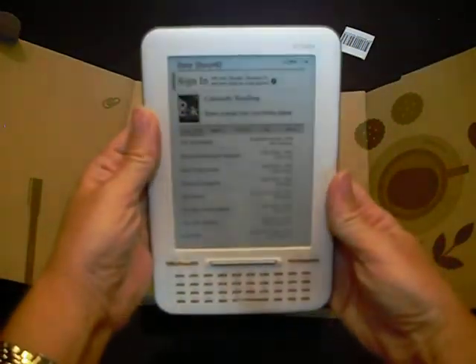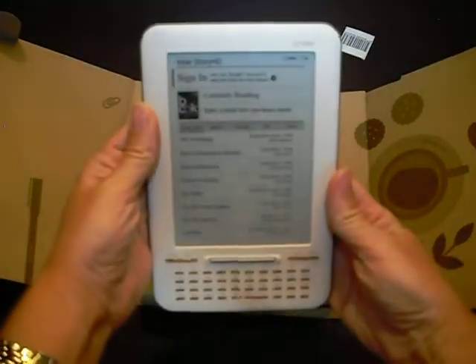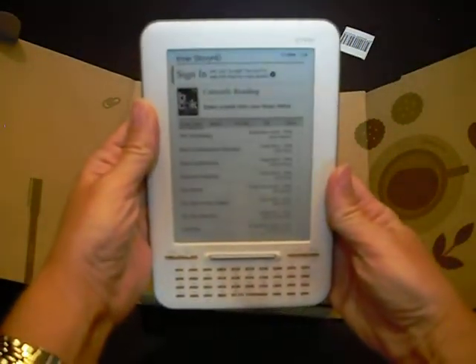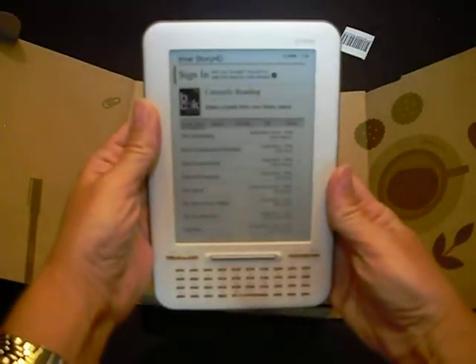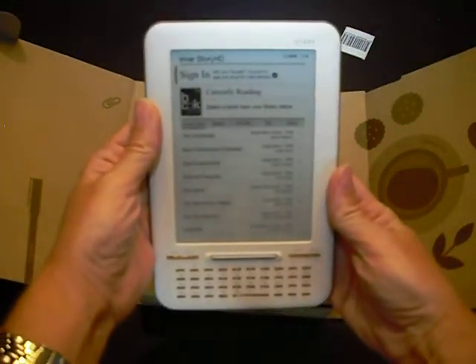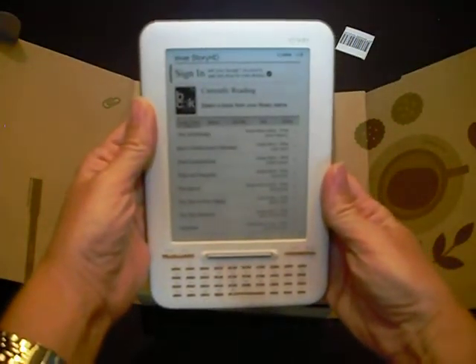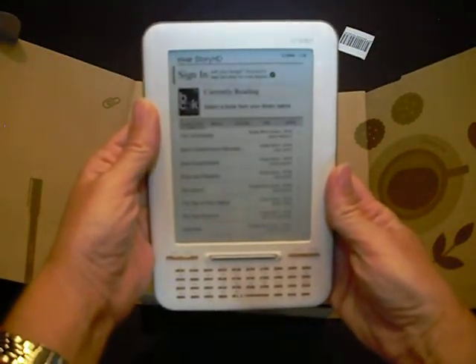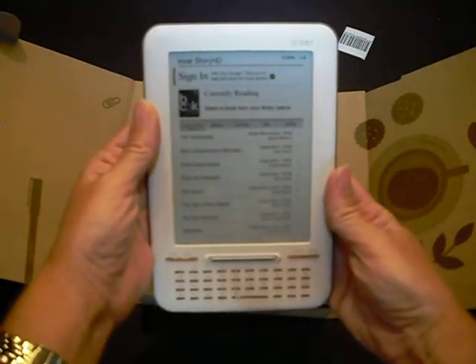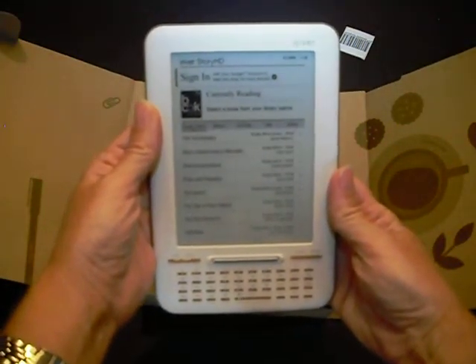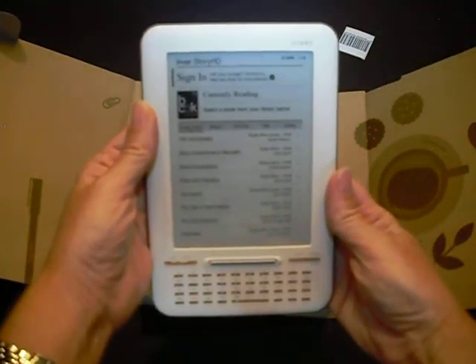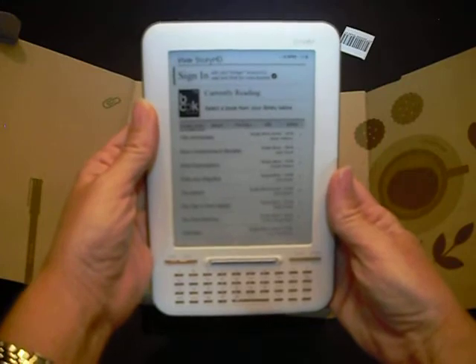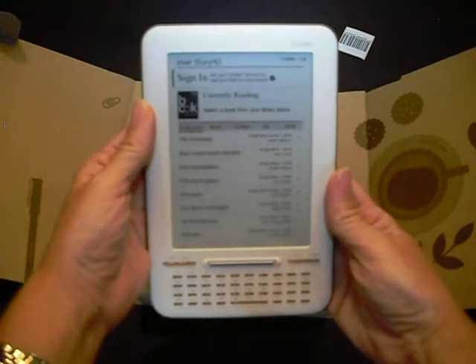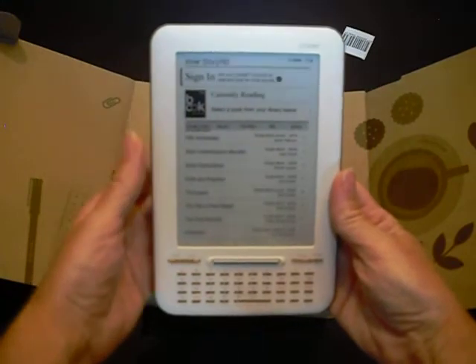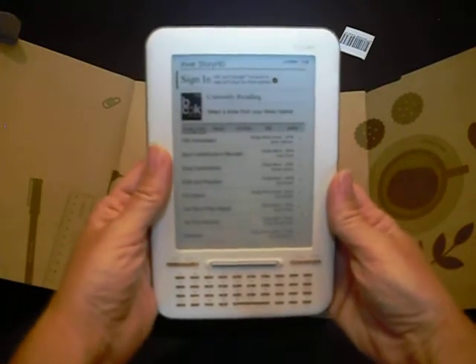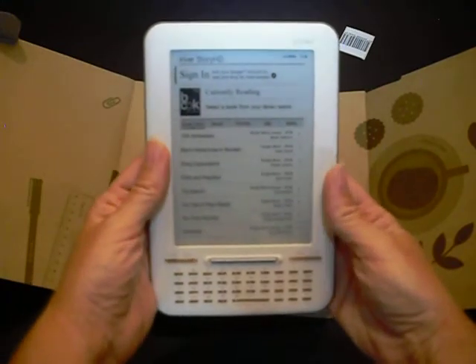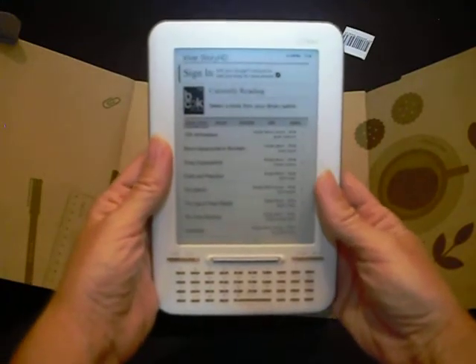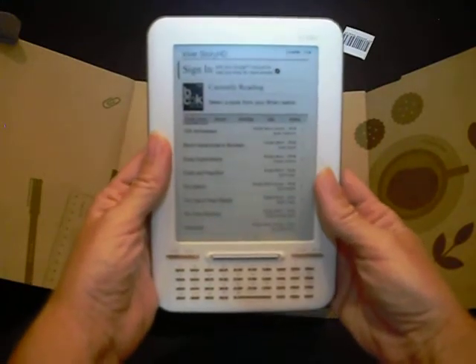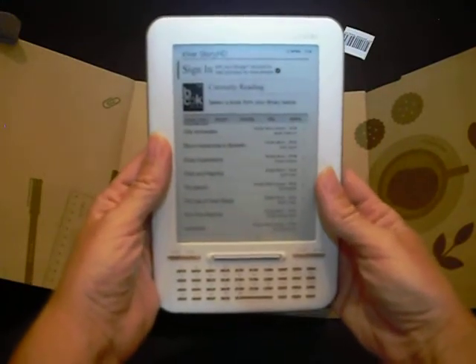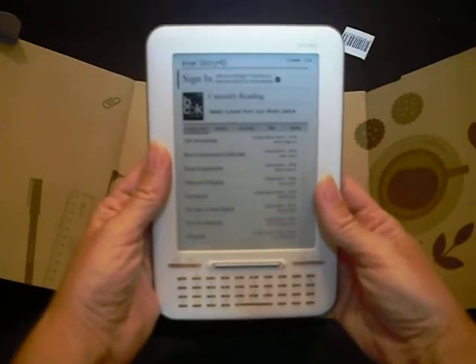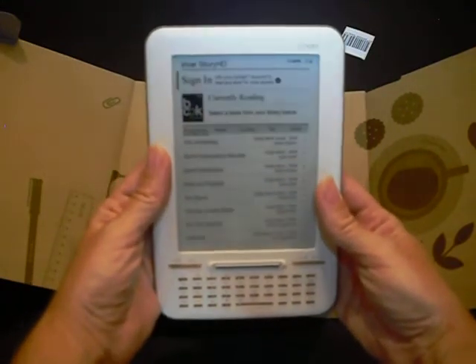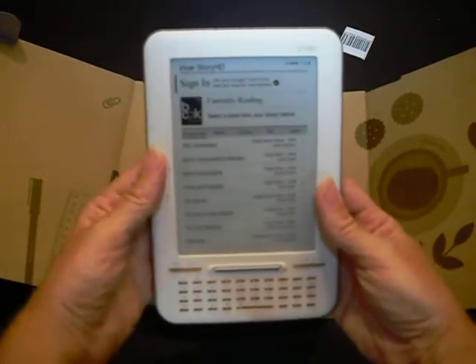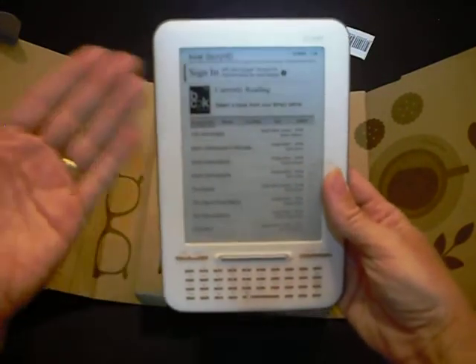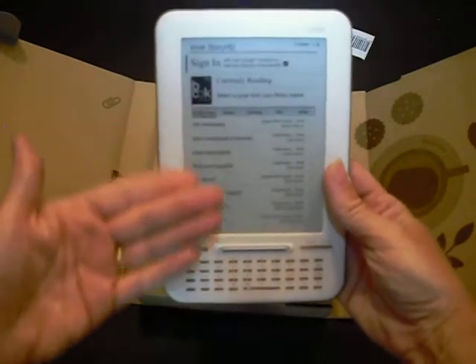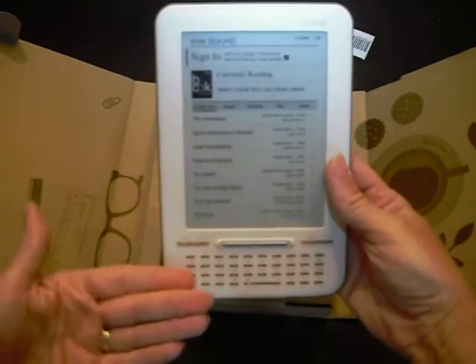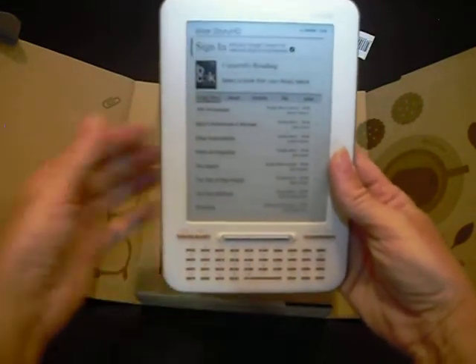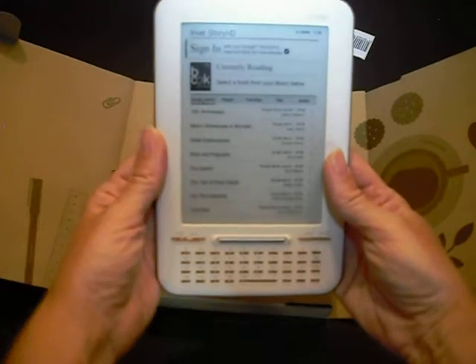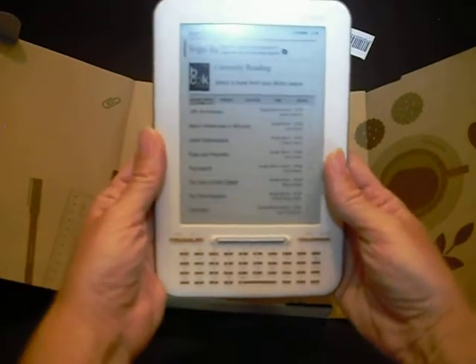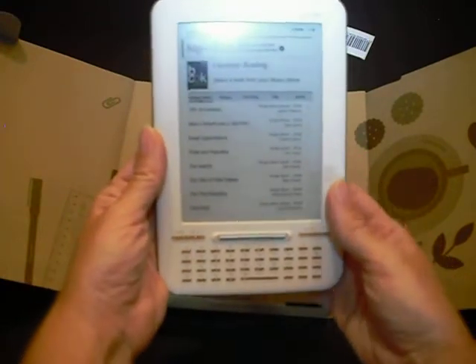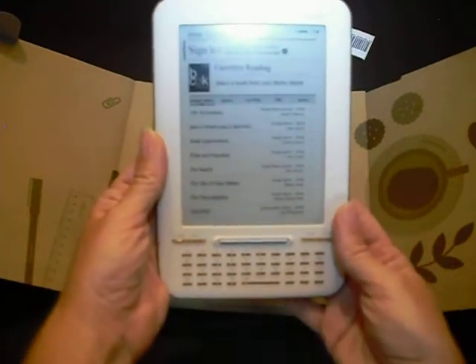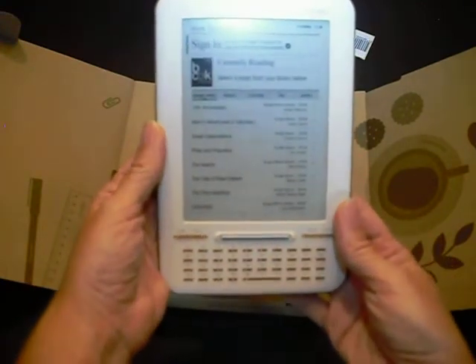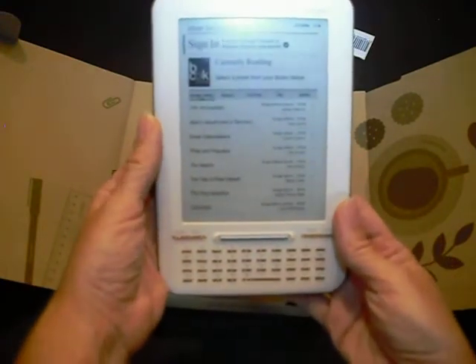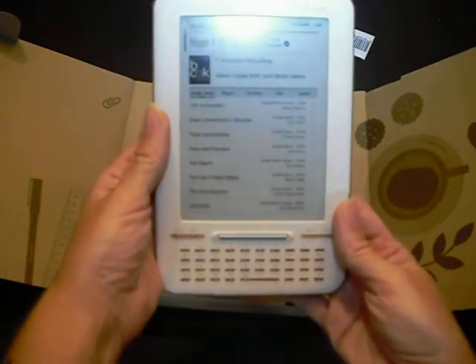The home screen takes the user right to a sign-in page to reach their Google account in order to read and shop for more eBooks, and the device comes pre-installed with several titles from the Google Bookstore.